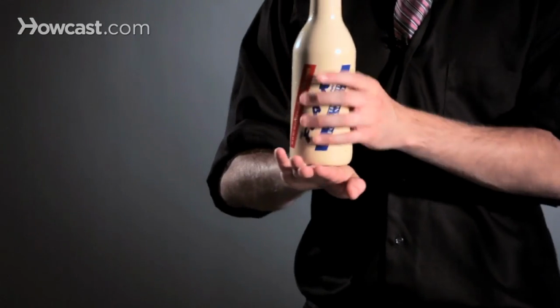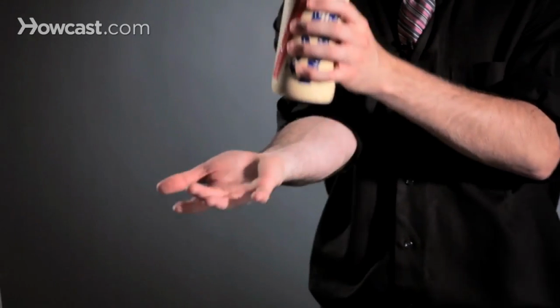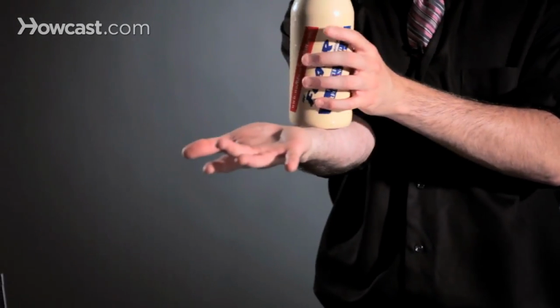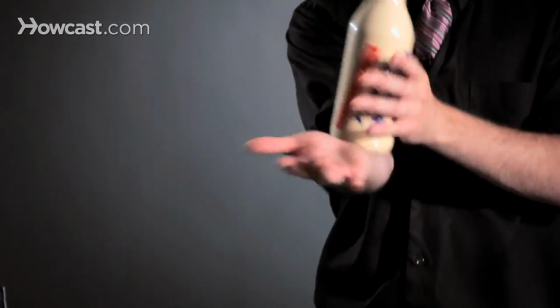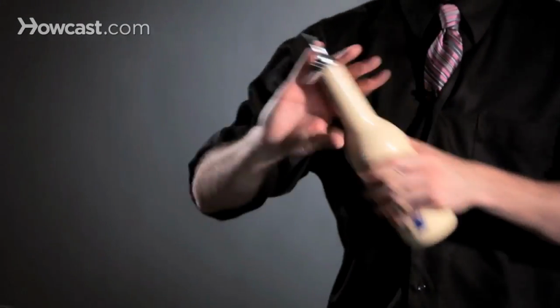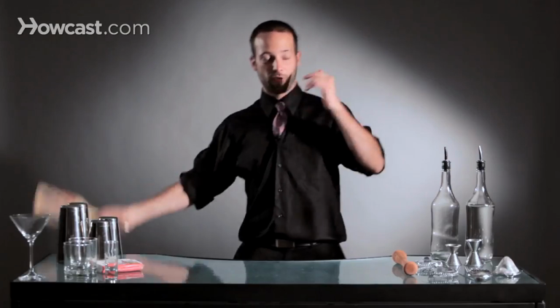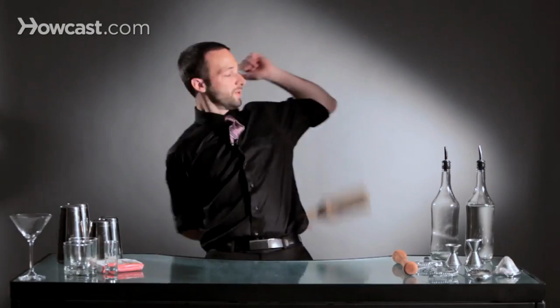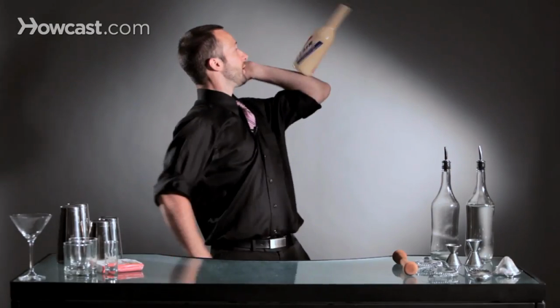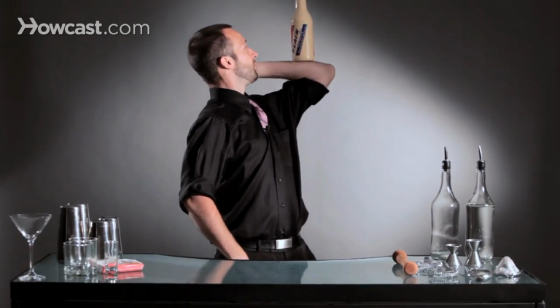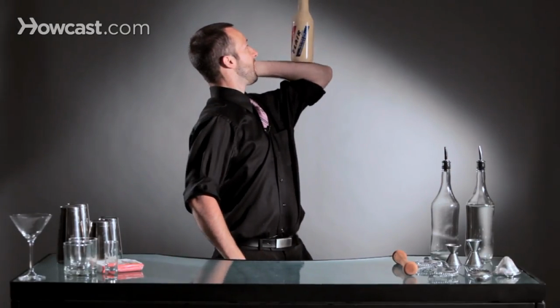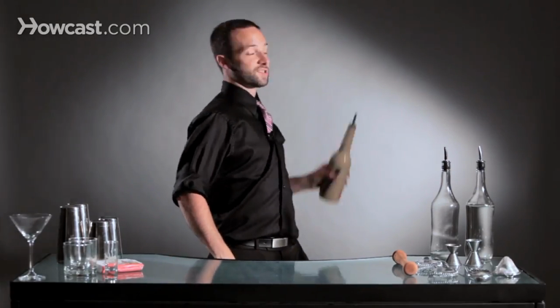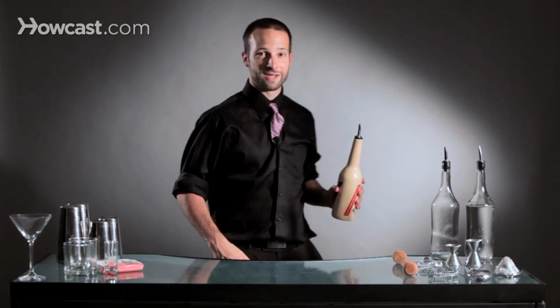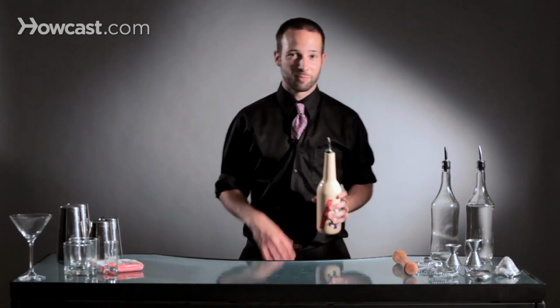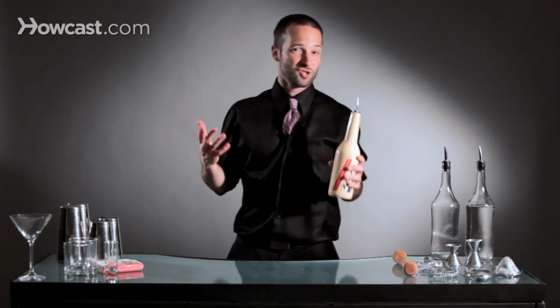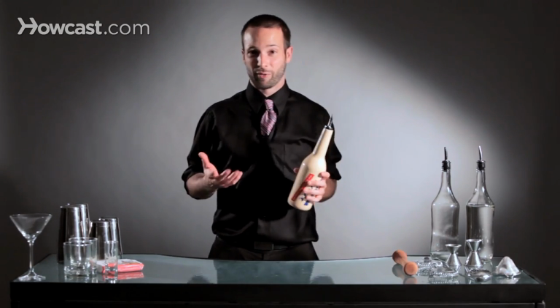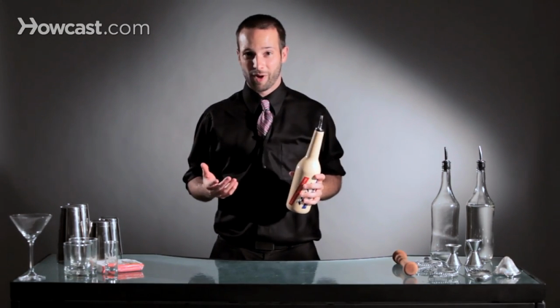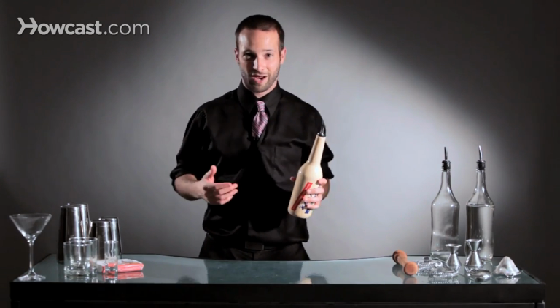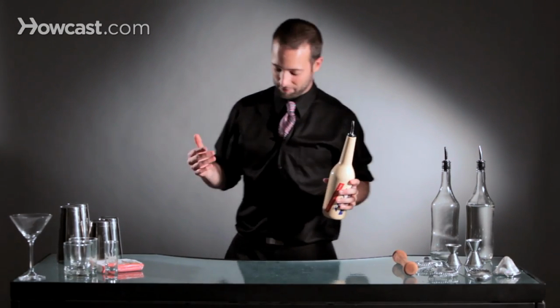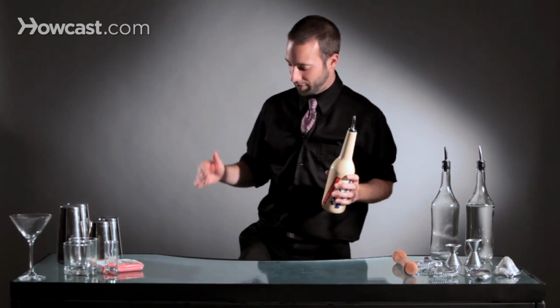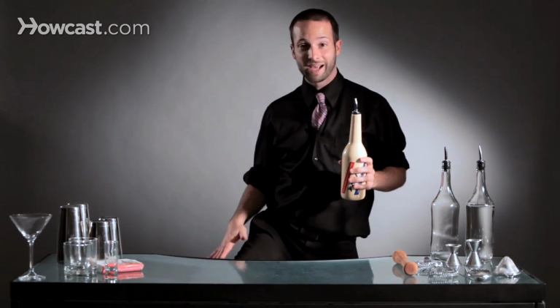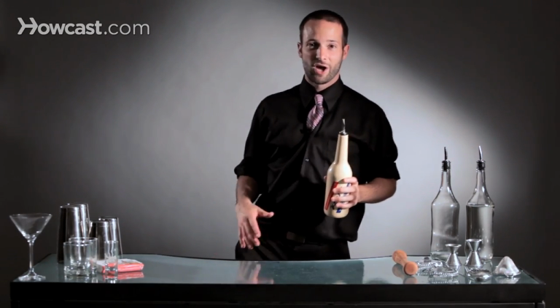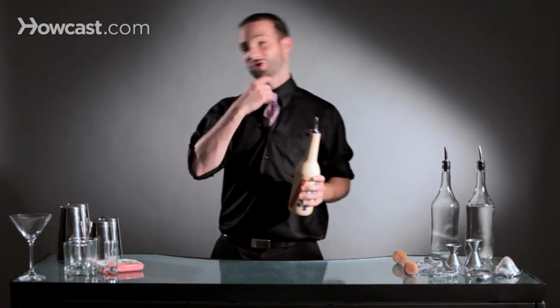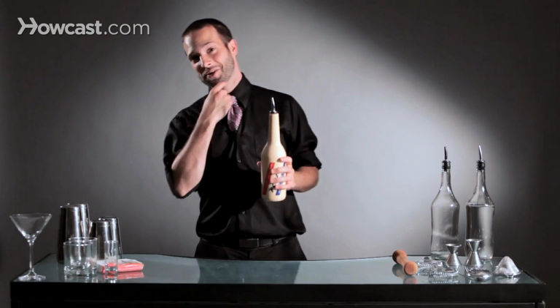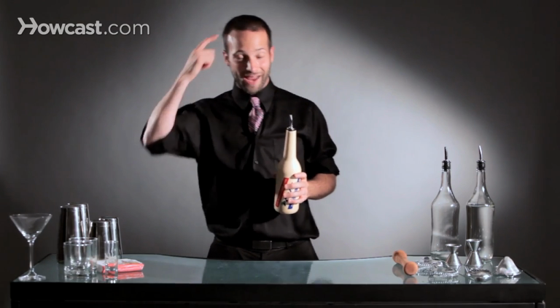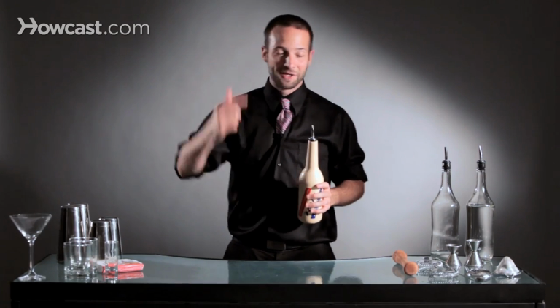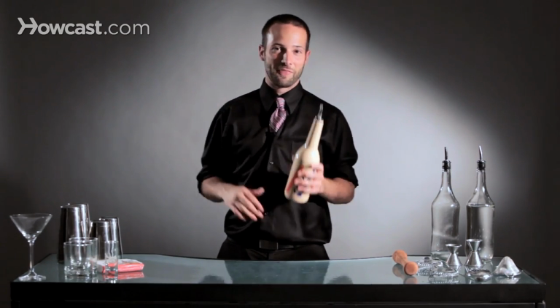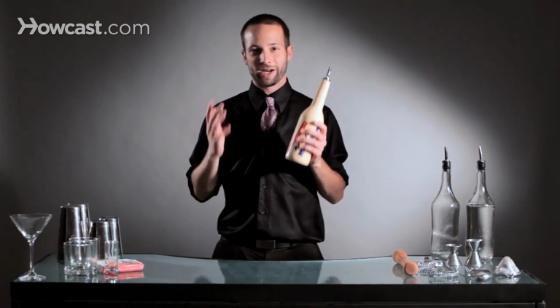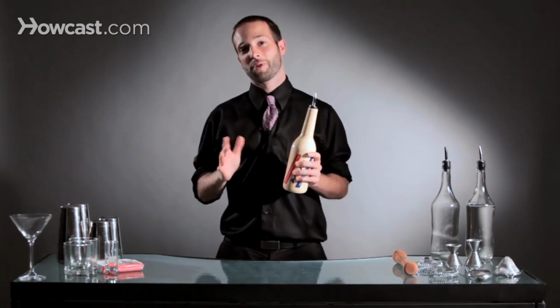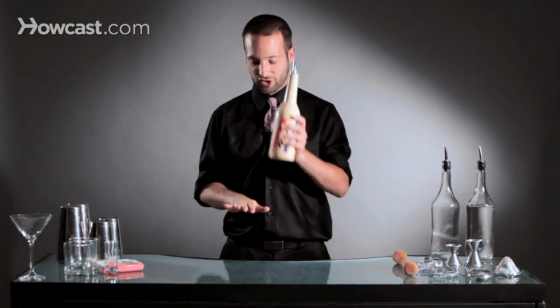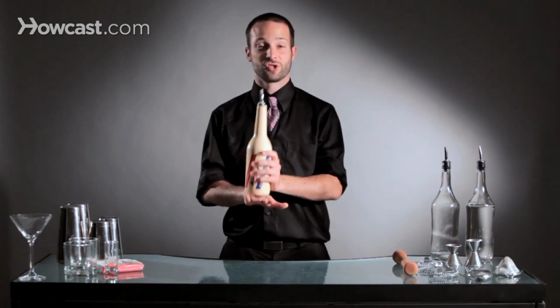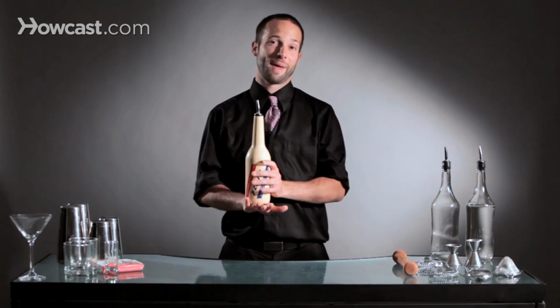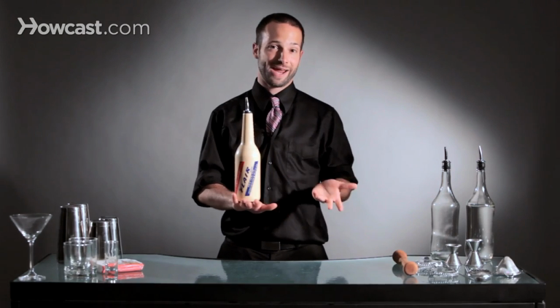But you can do it on your forearm. You can throw it up and stall it on the opposite side. You can pretty much stall it anywhere on your body. I've seen people do it on their legs, on their chin, on their head. But we're going to start with a basic stall, which is just on the back of your hand.